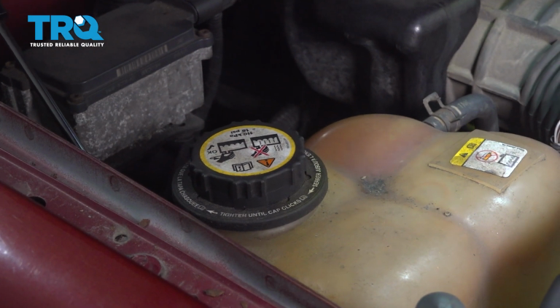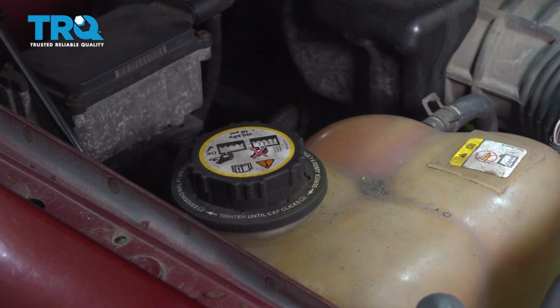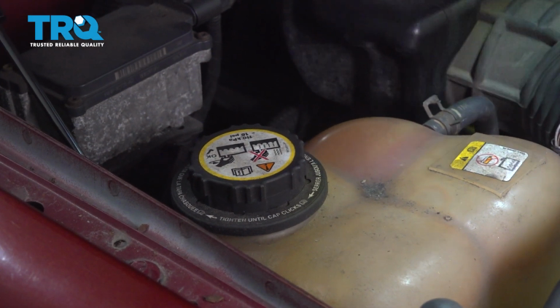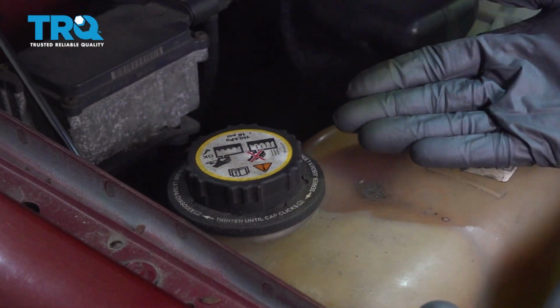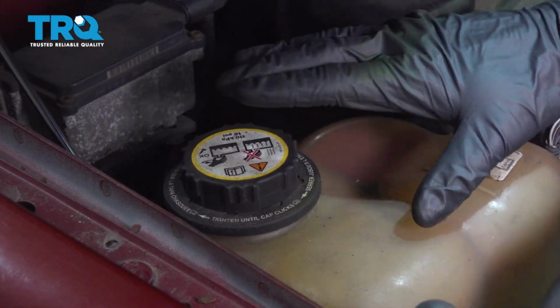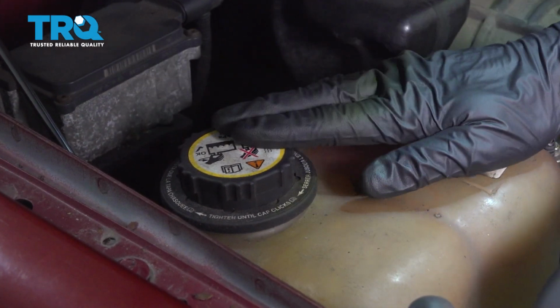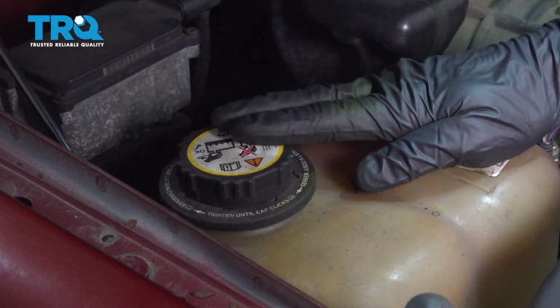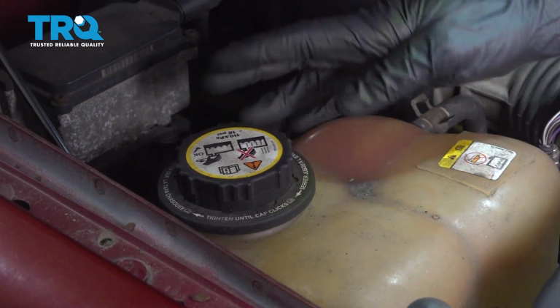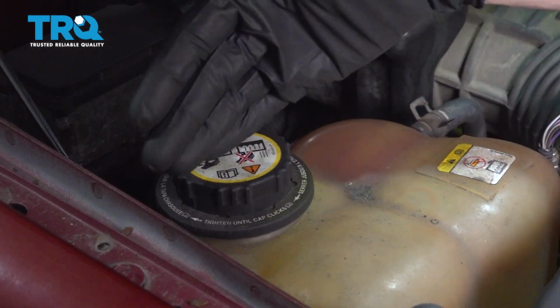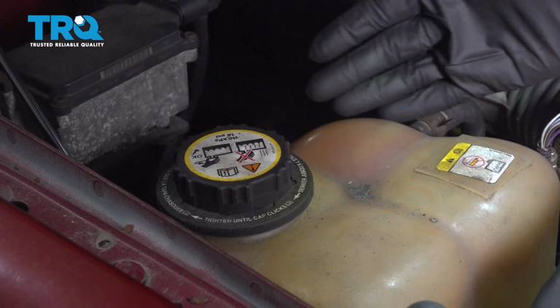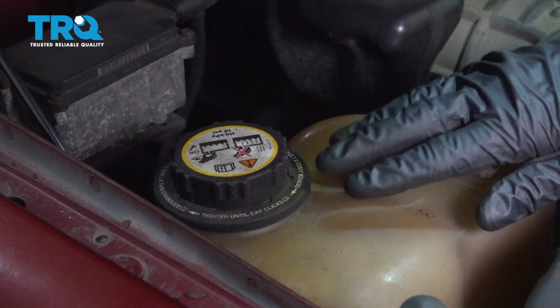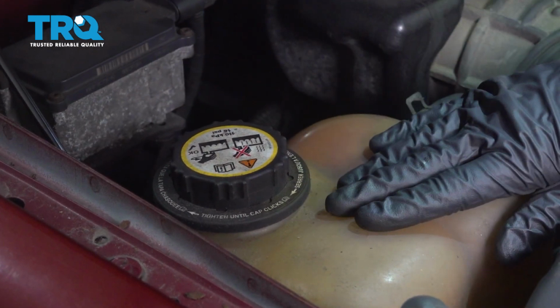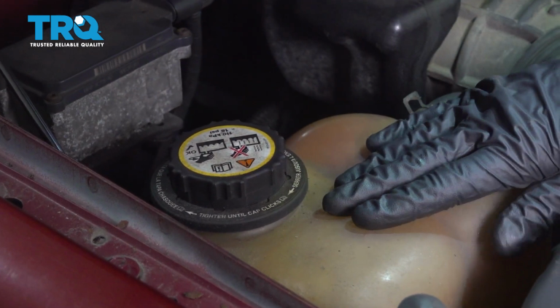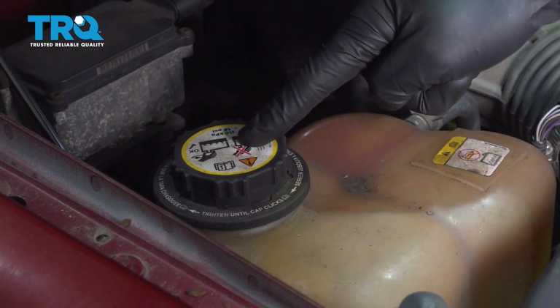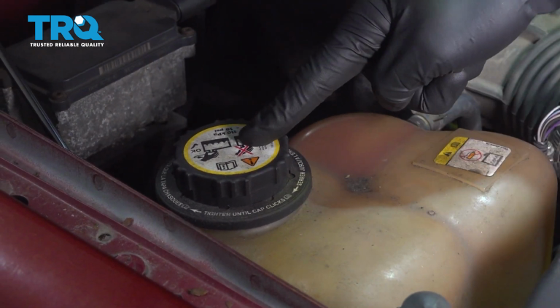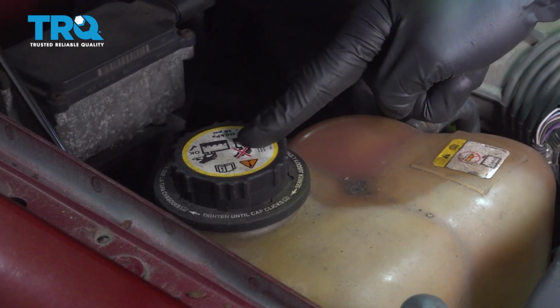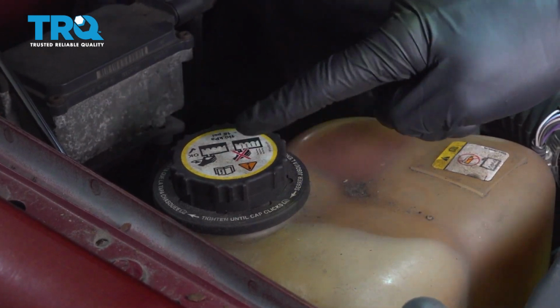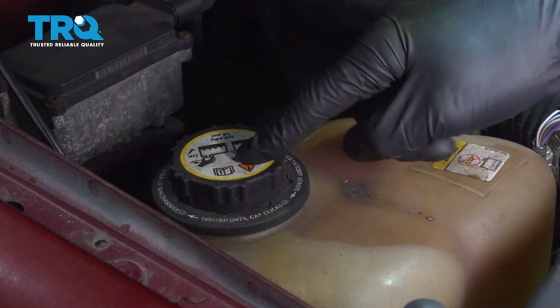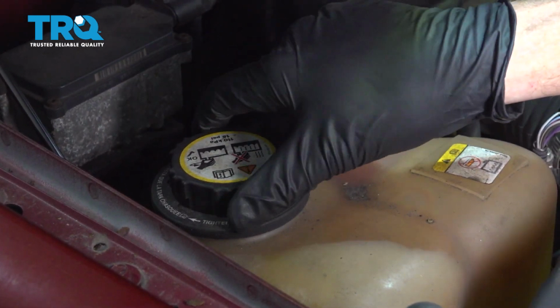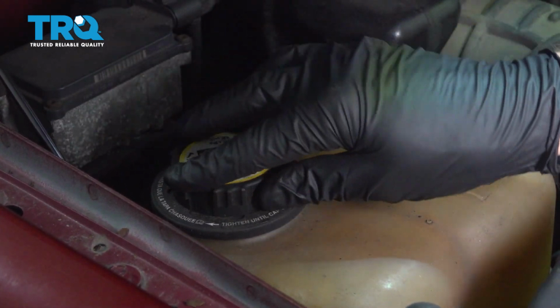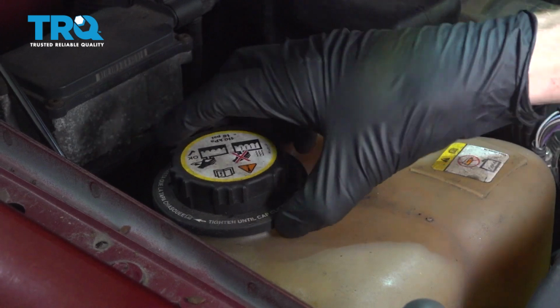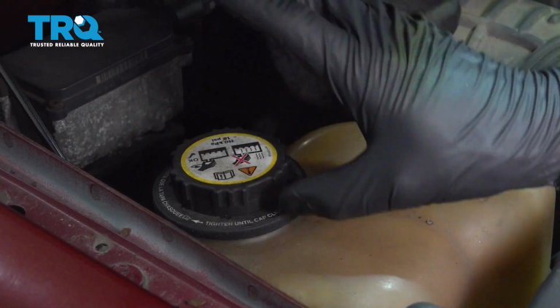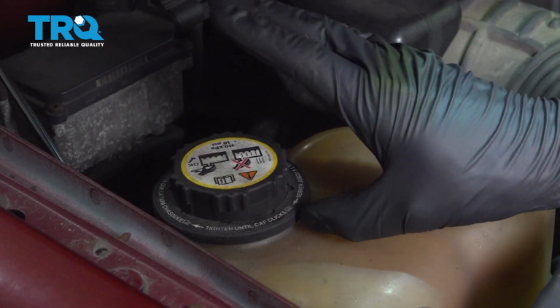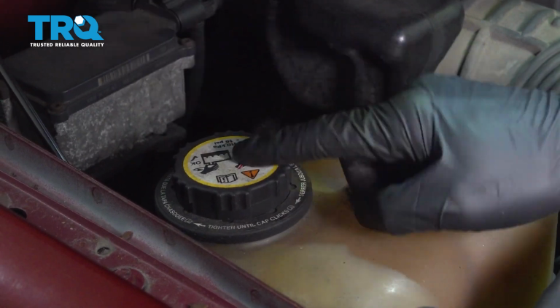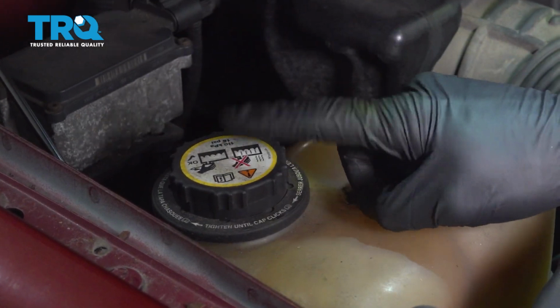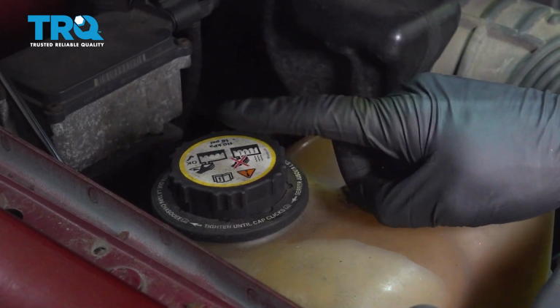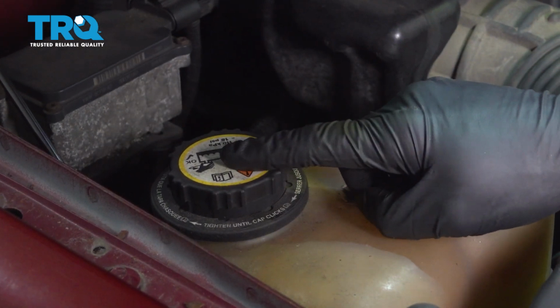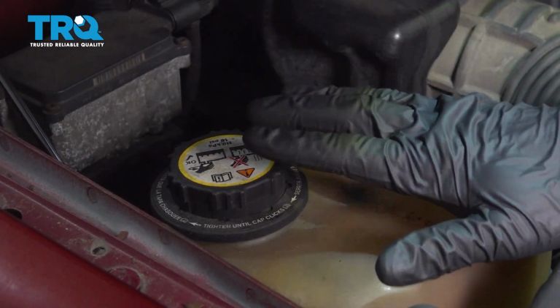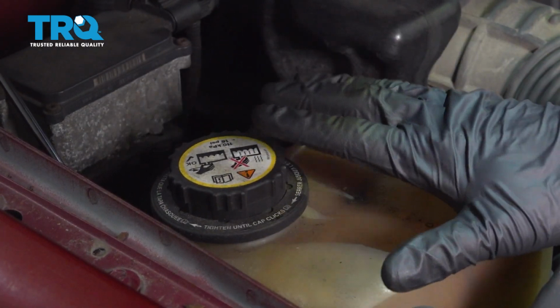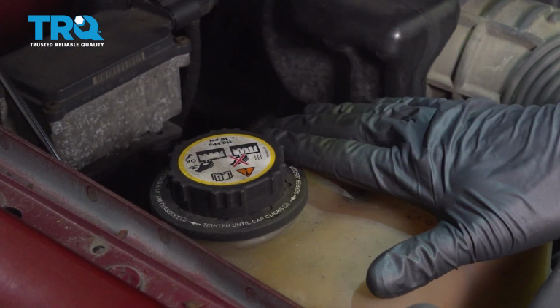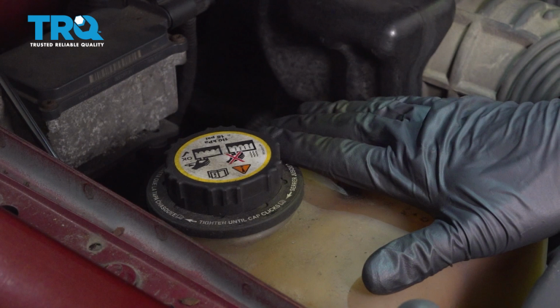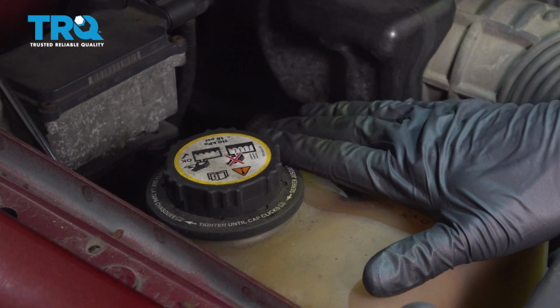Okay friends, let's go ahead and get under the hood. We're going to make our way over to the passenger side to the coolant reservoir area. You're going to find a cap on that. You're going to want to go ahead and turn this counterclockwise and lift it up and away from your face. Just keep in mind, it could be under pressure — it's a good idea to make sure your coolant system is cold.